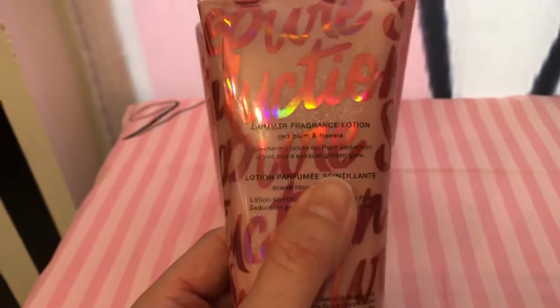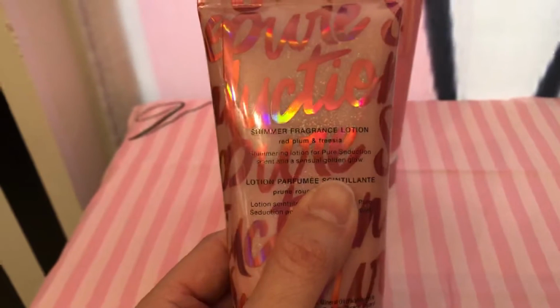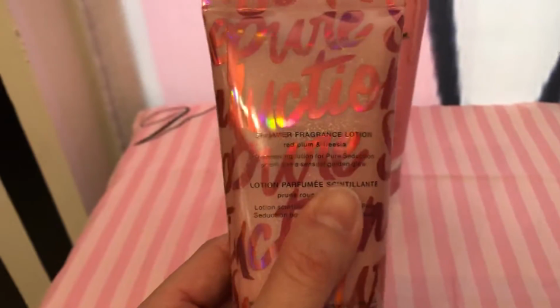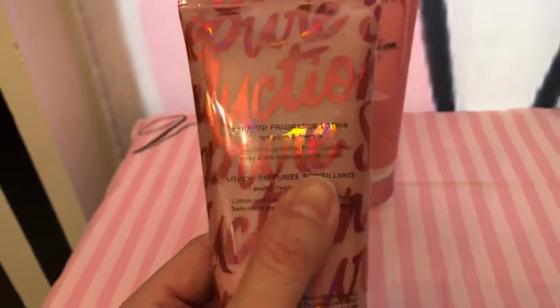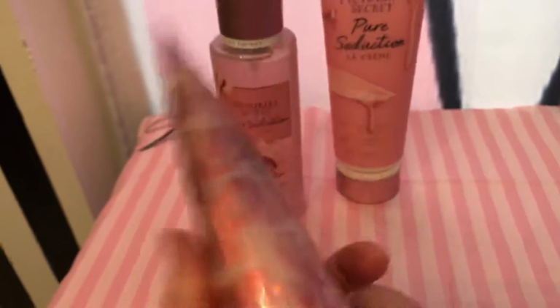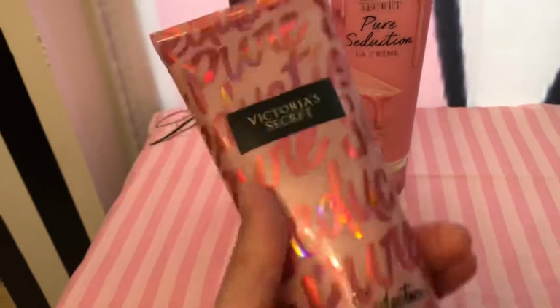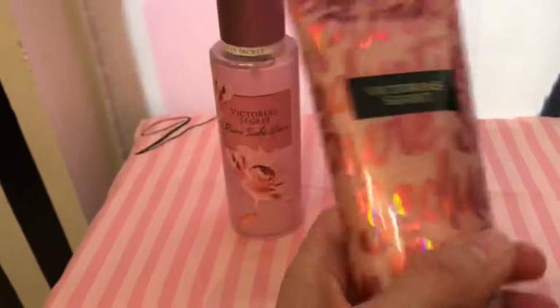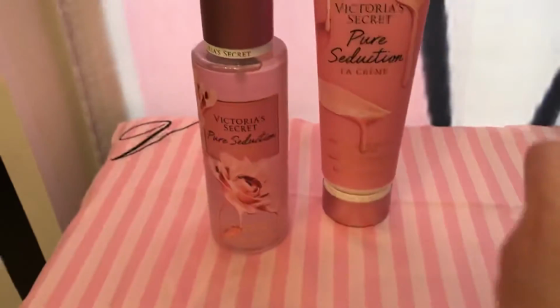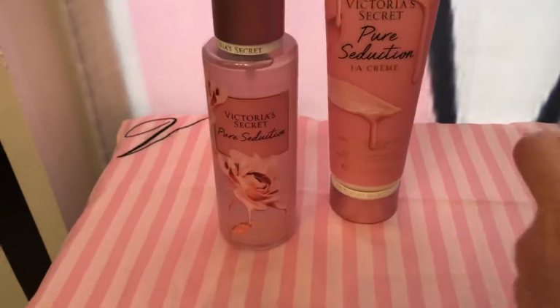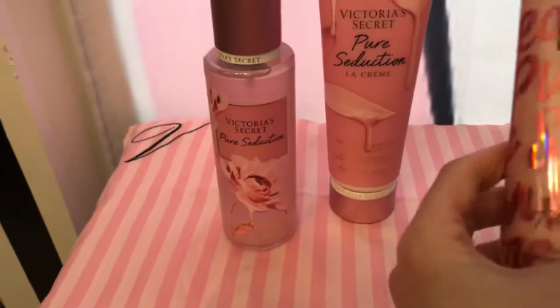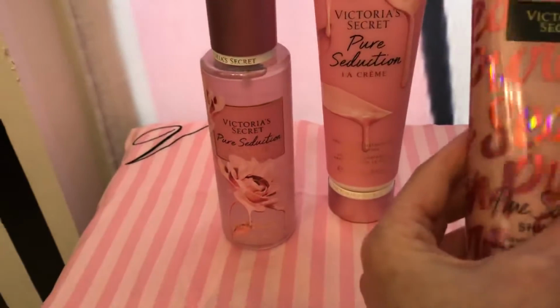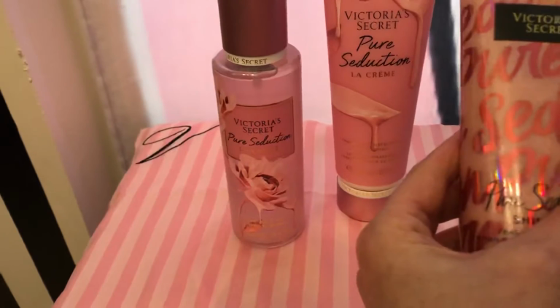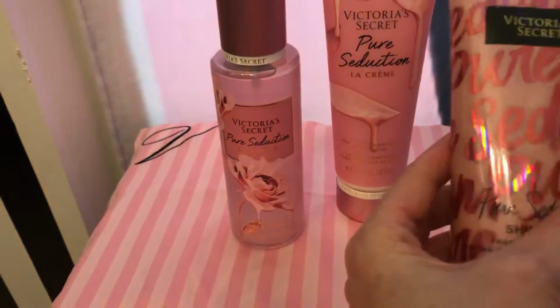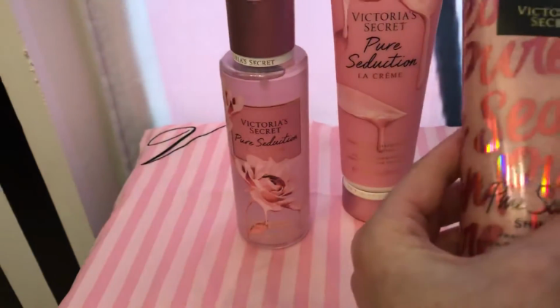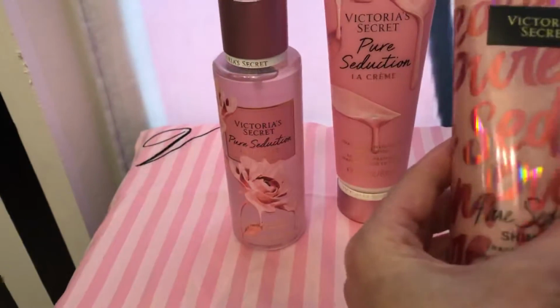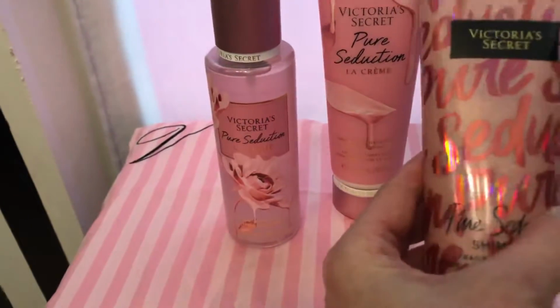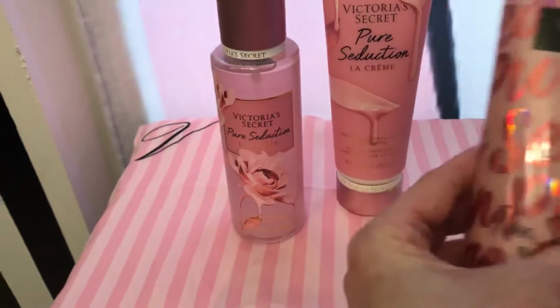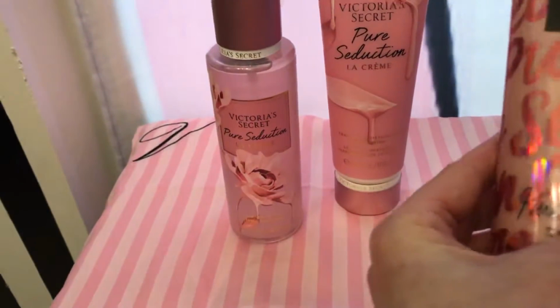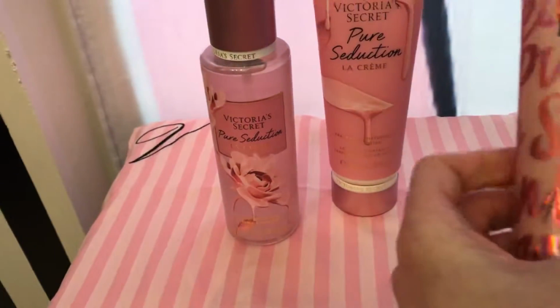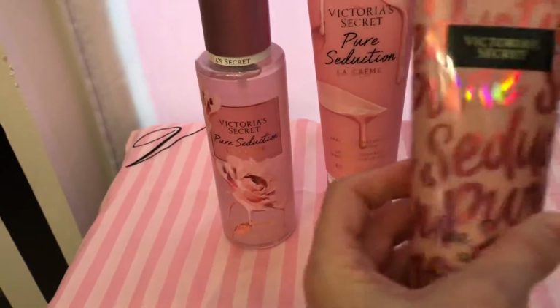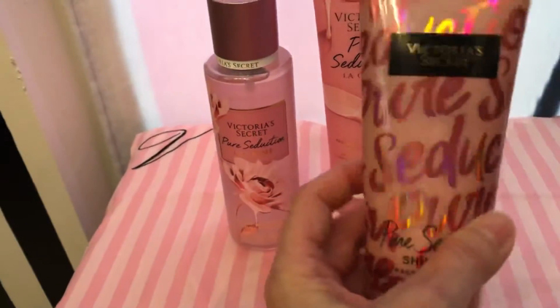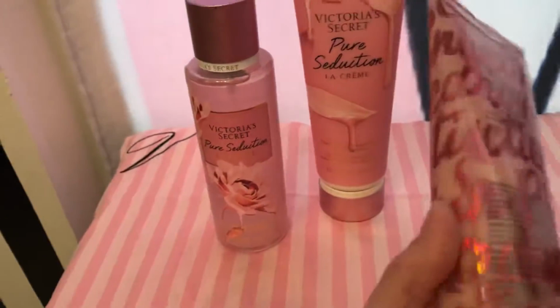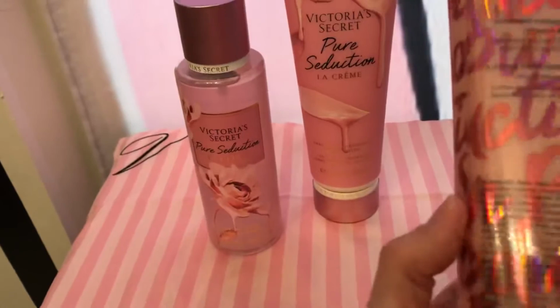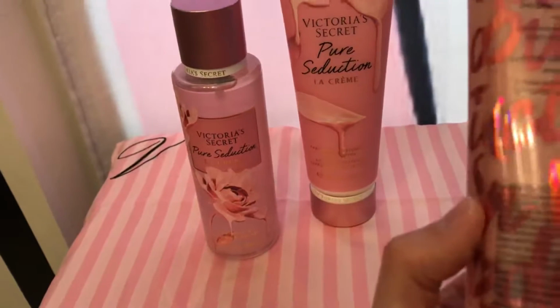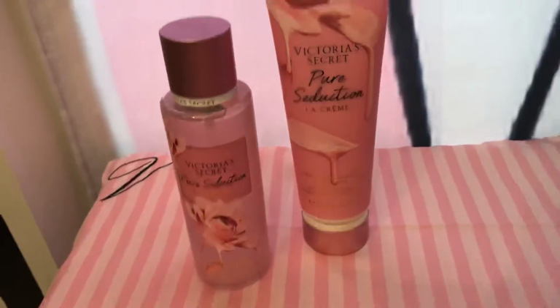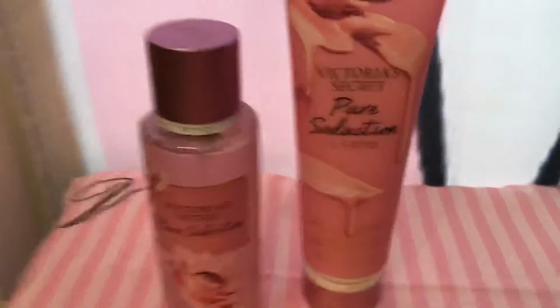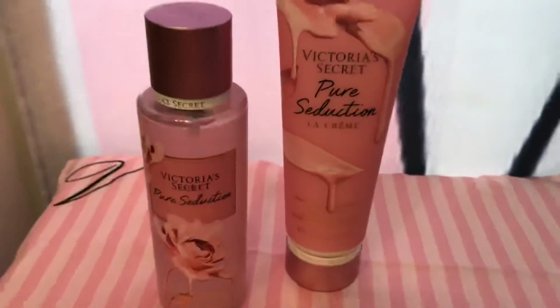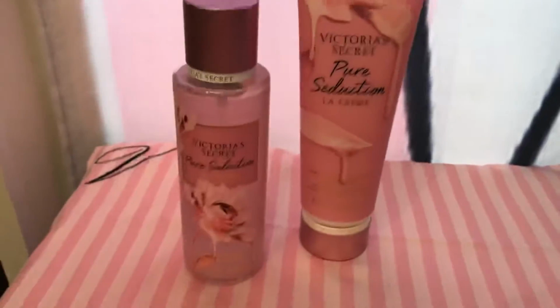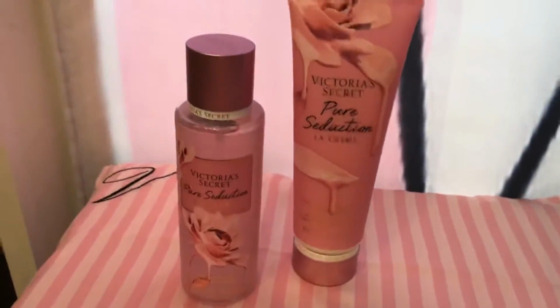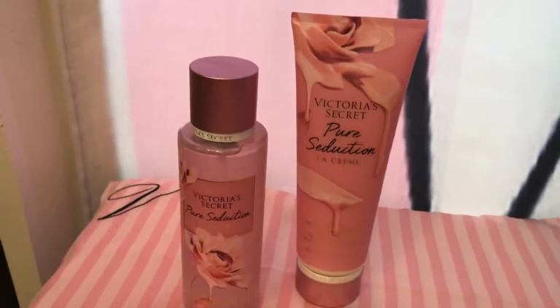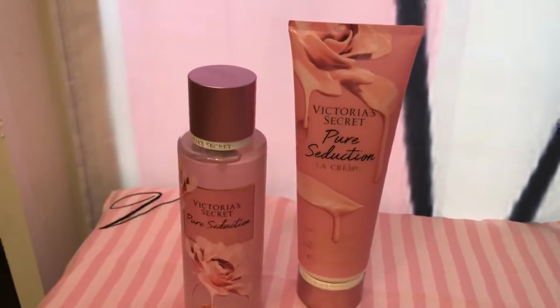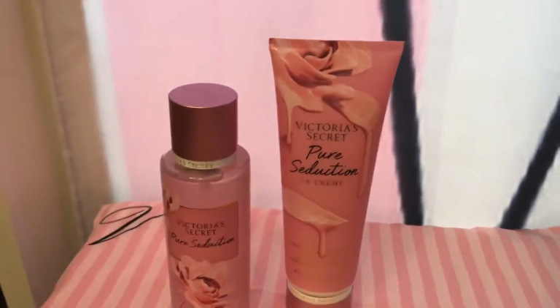It says Red Plum and Freesia. So I do think it smells like it could be a red plum, but it's not dark and deep like plum scents usually are. It smells really good, like a sweet tart or something.